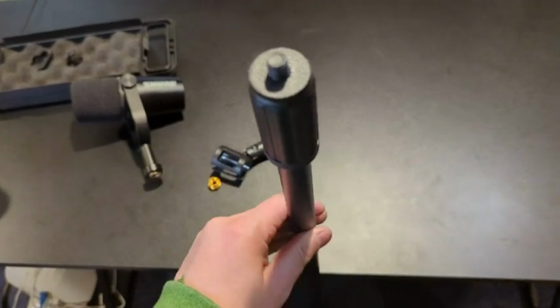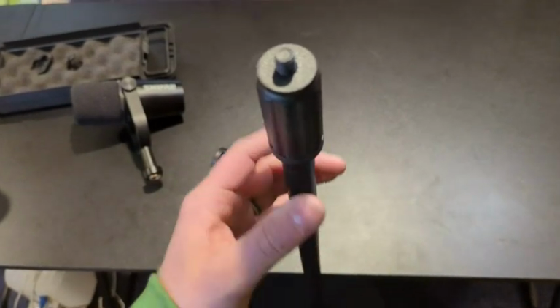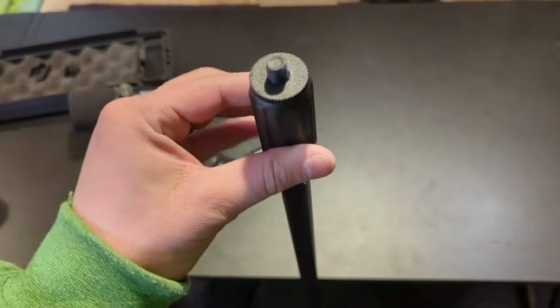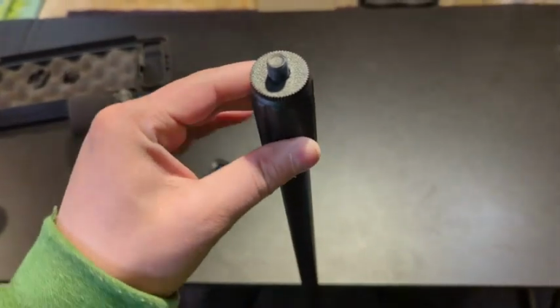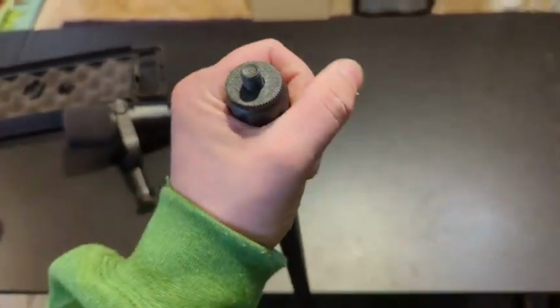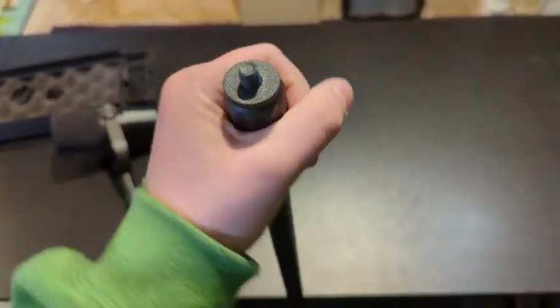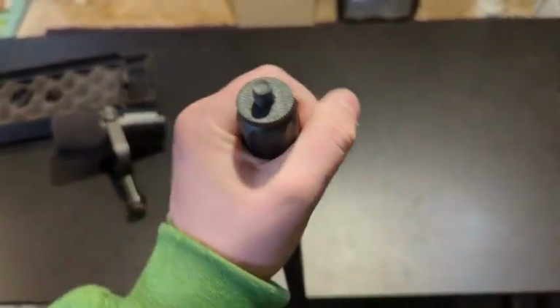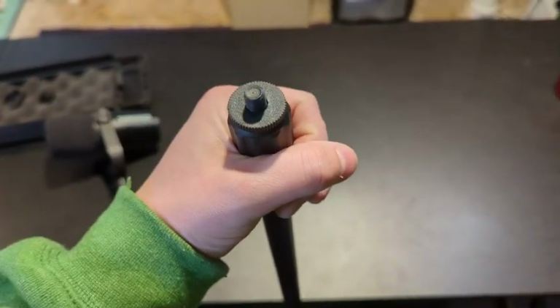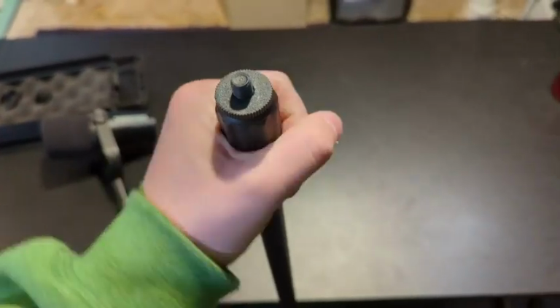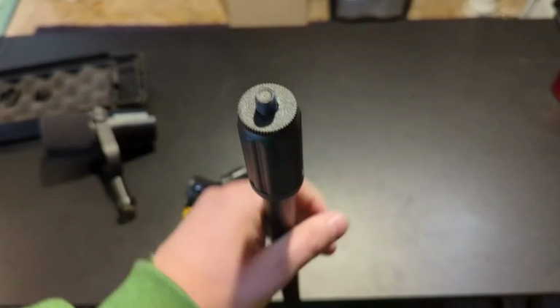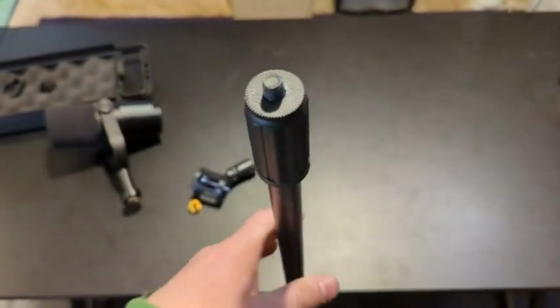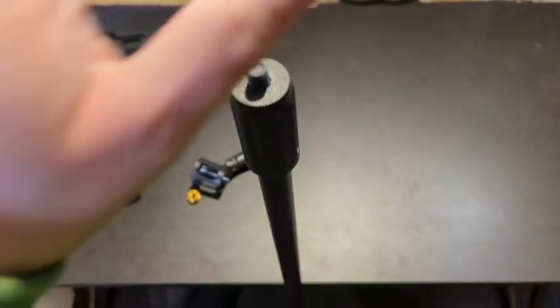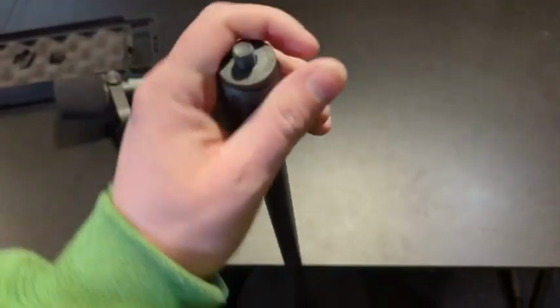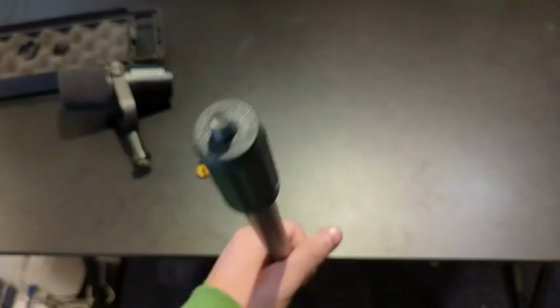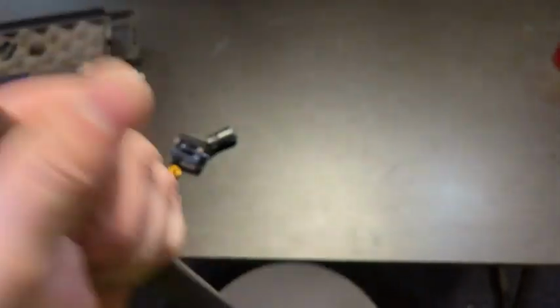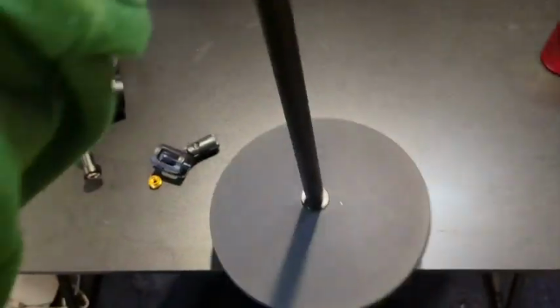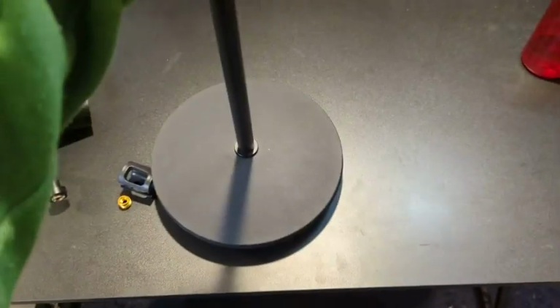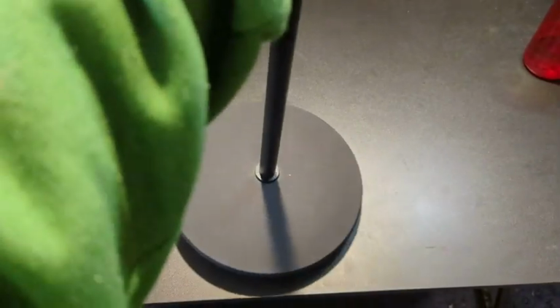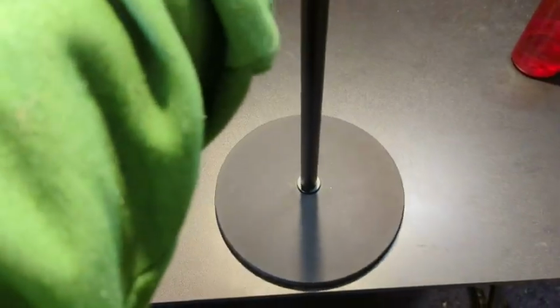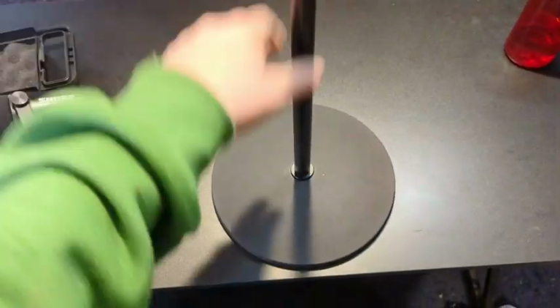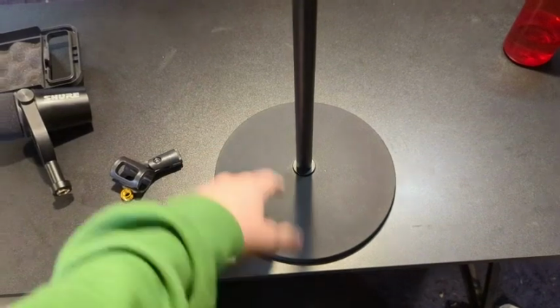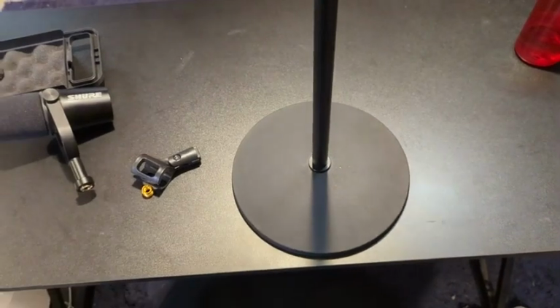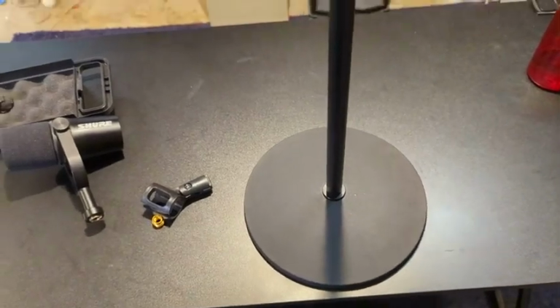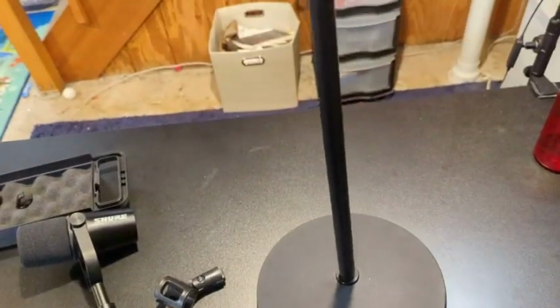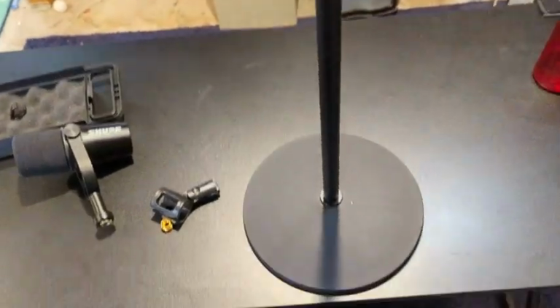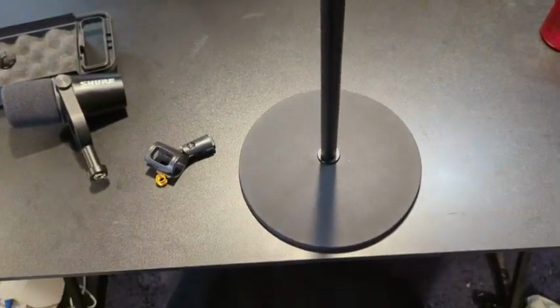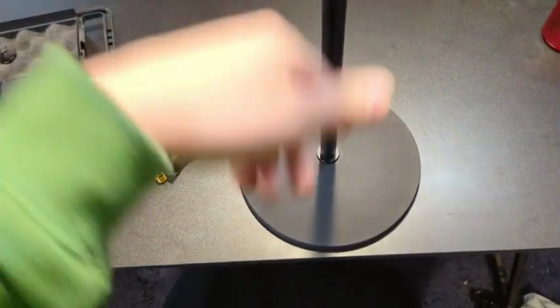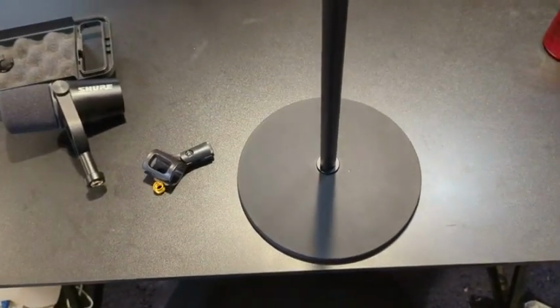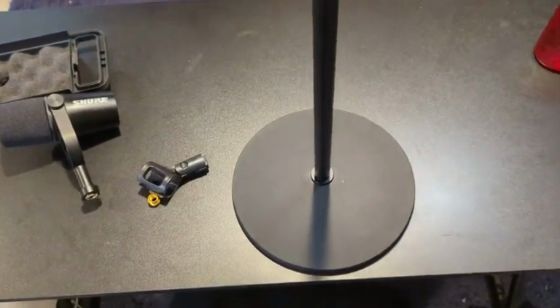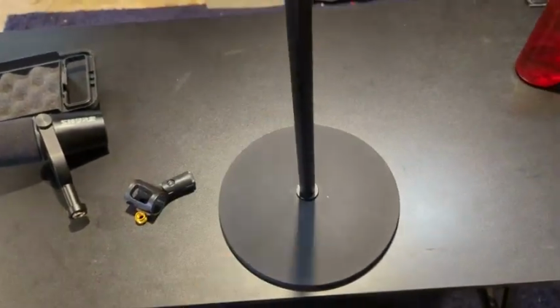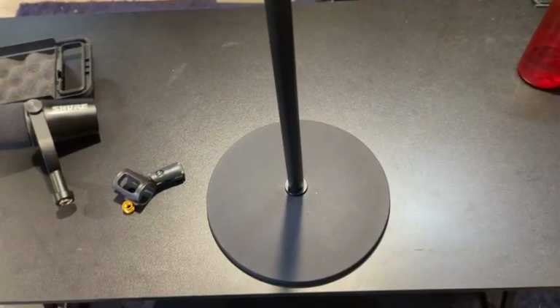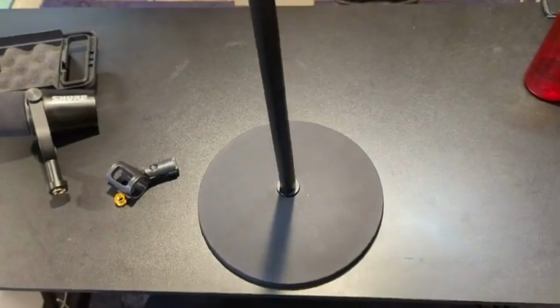Overall I think it's a very well-built package. It's all metal — the only plastic on it is this little thumb adjustment screw. It goes anywhere from about three feet tall to six feet tall, so overall it's a solid purchase and I'm really glad I got it.